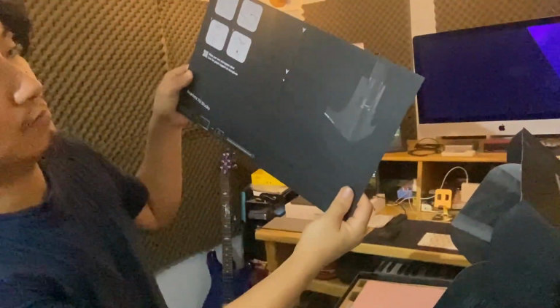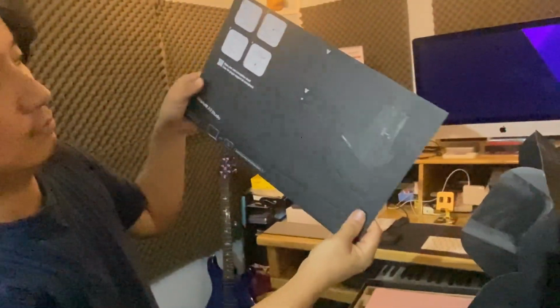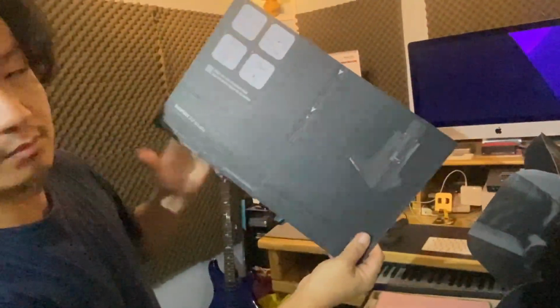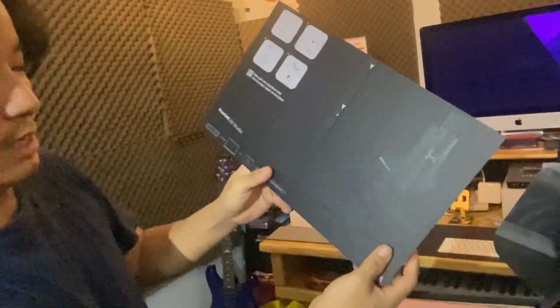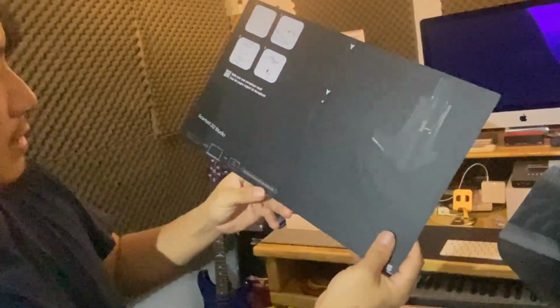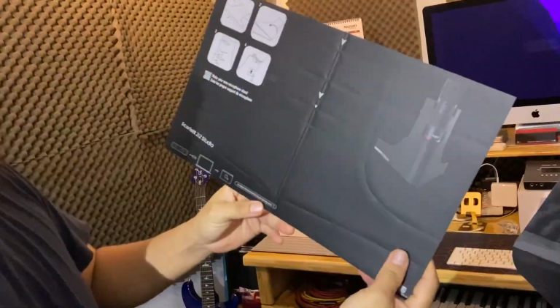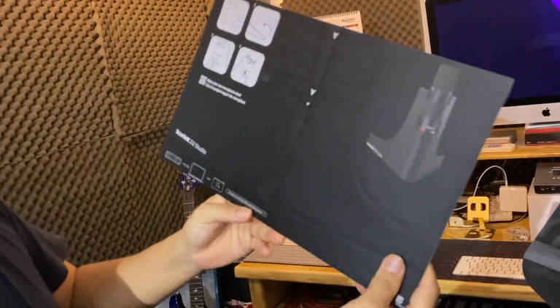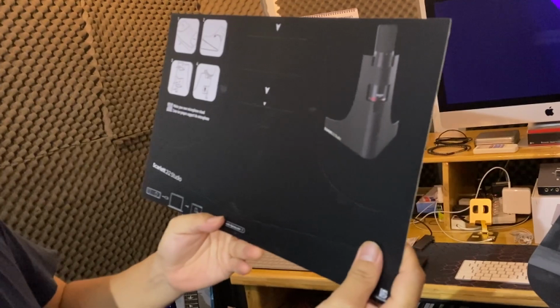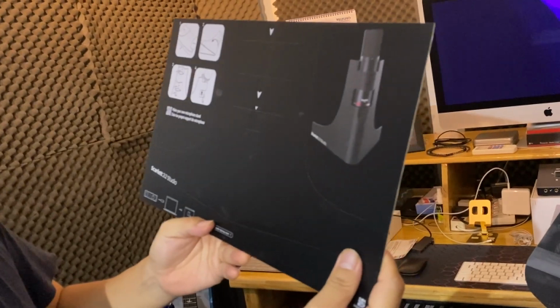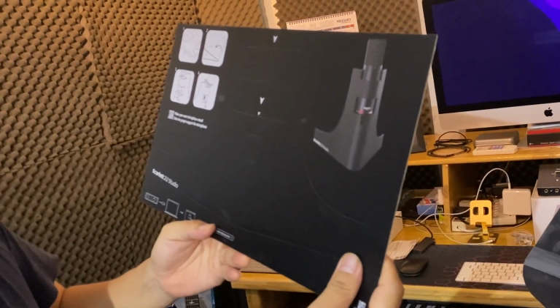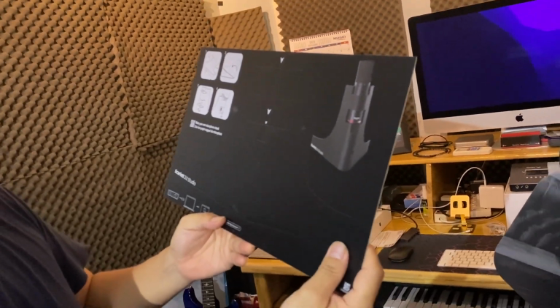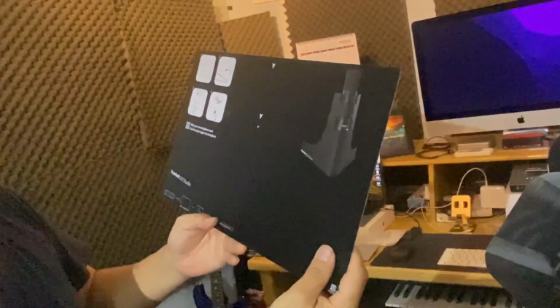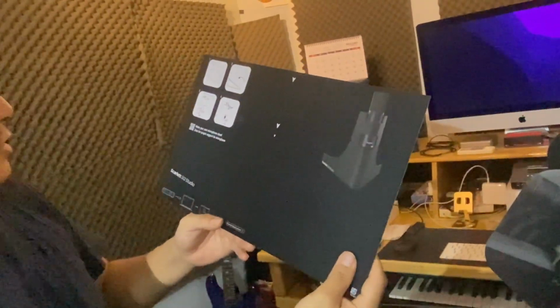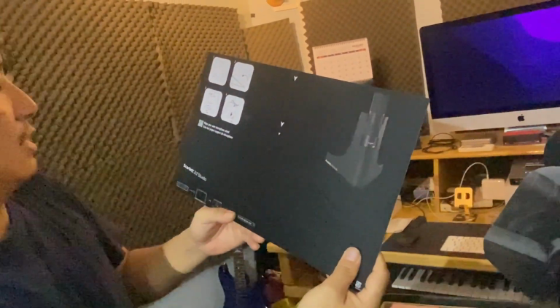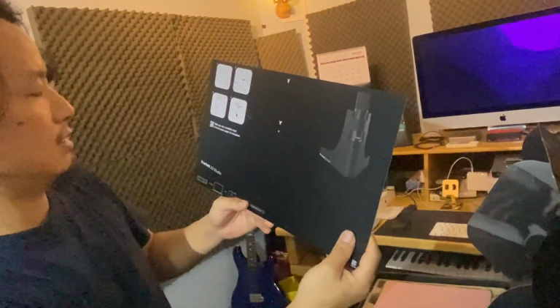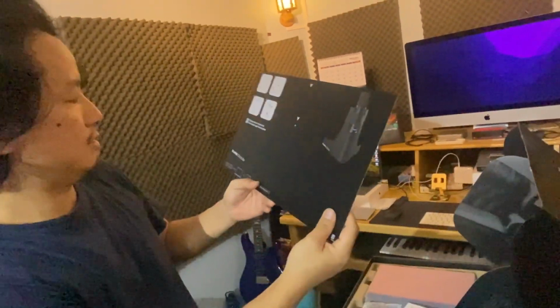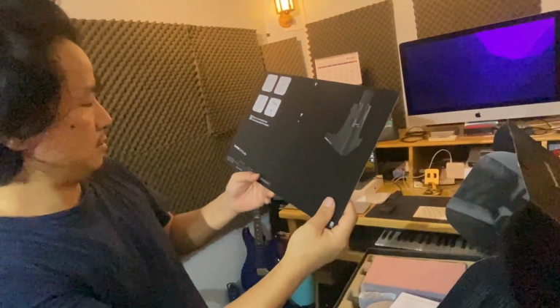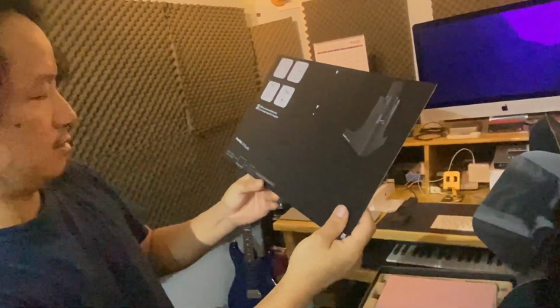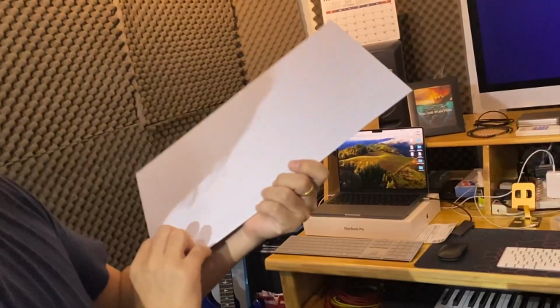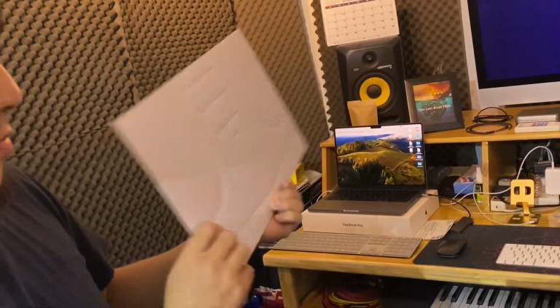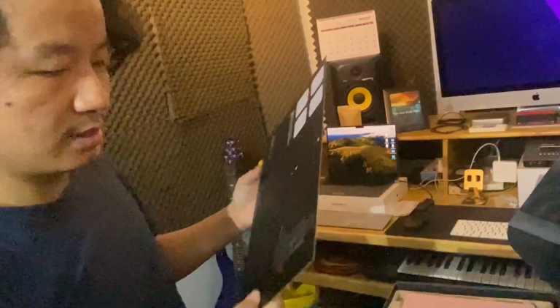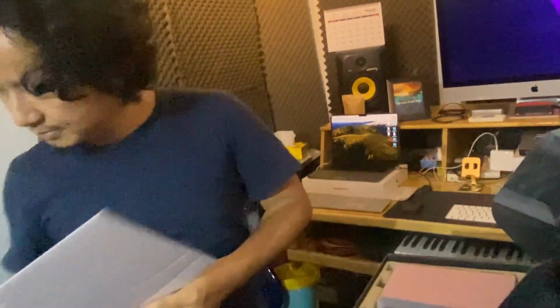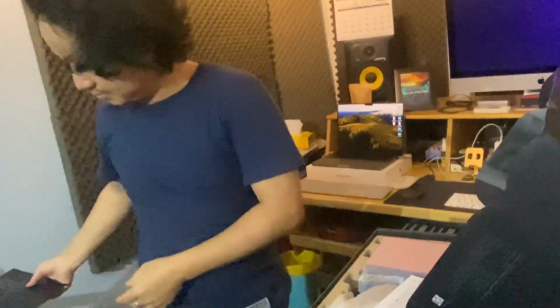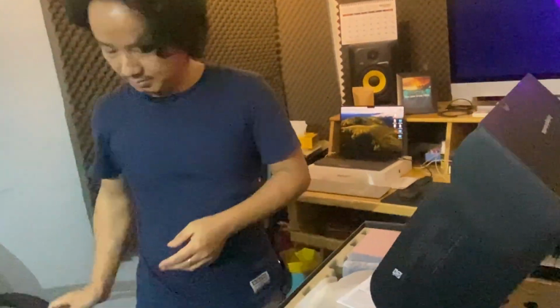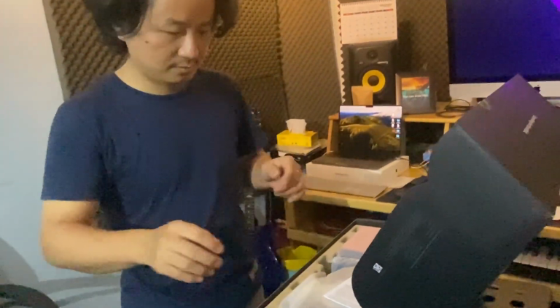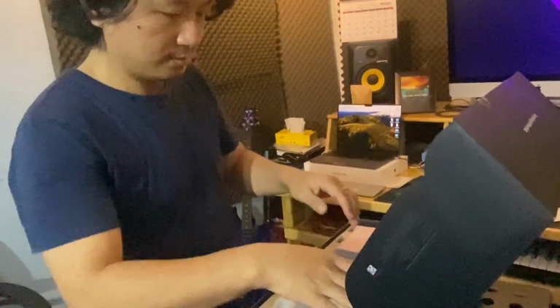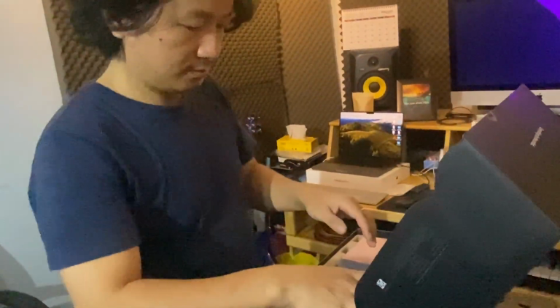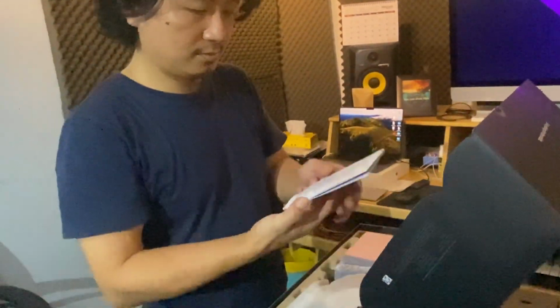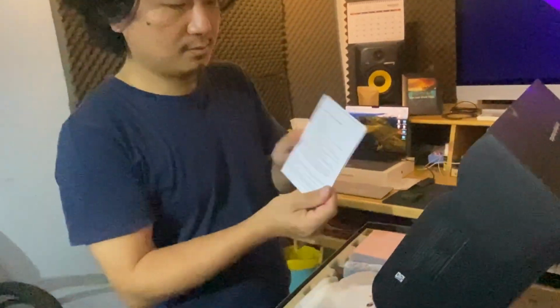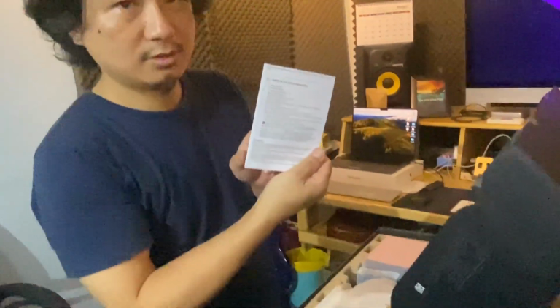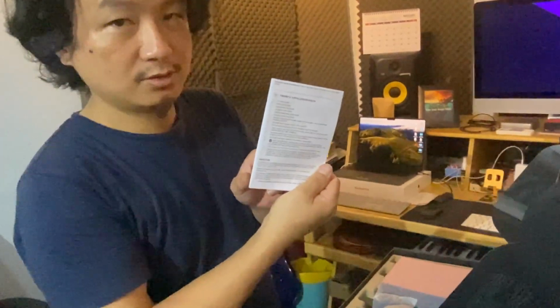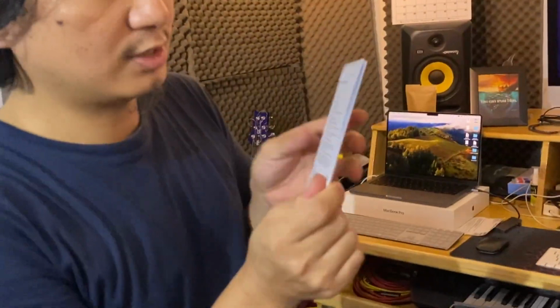I'm going to make your own microphone stand. Okay. Instruction.